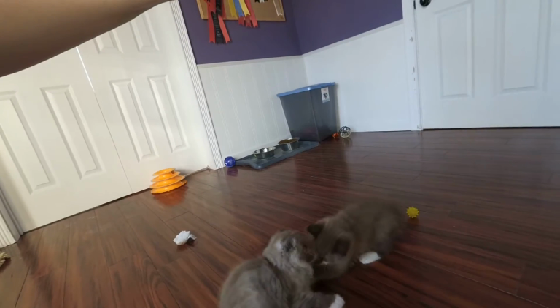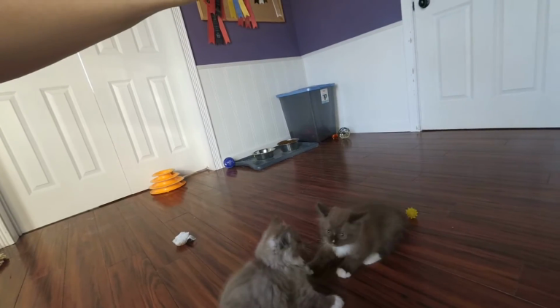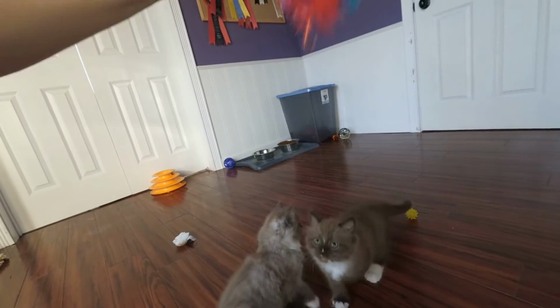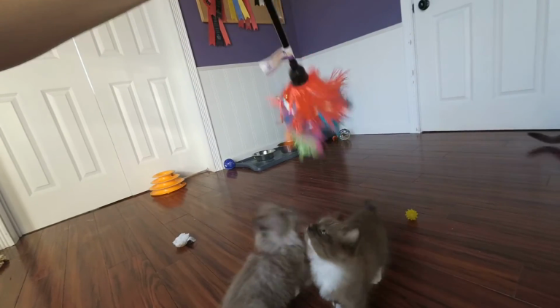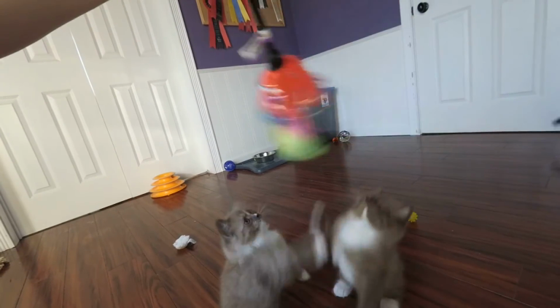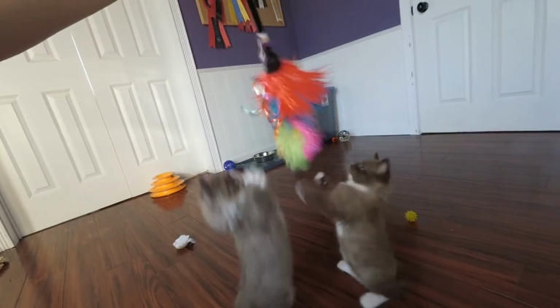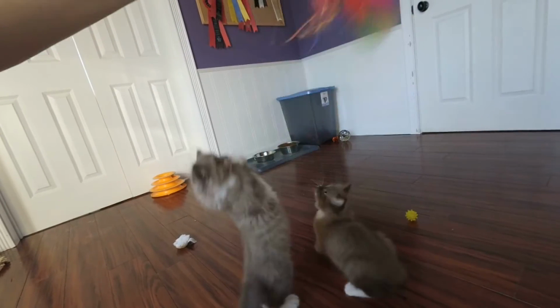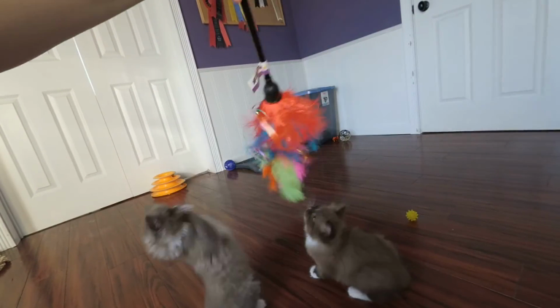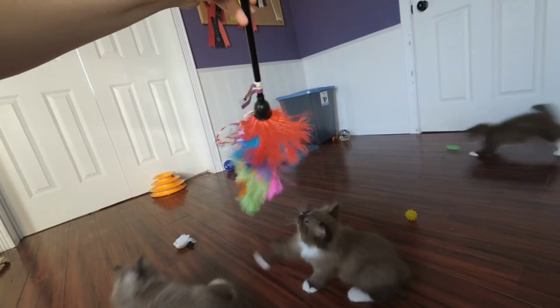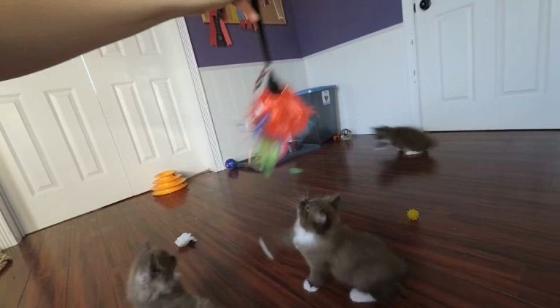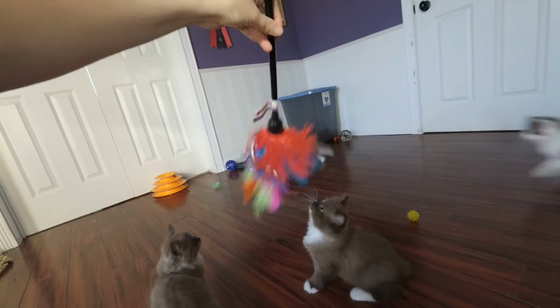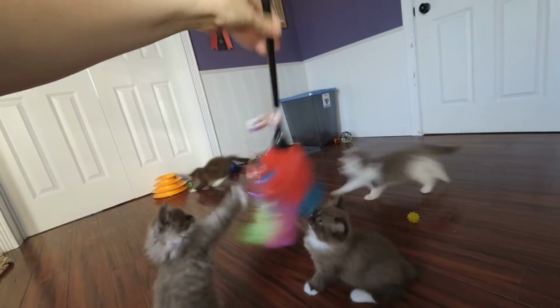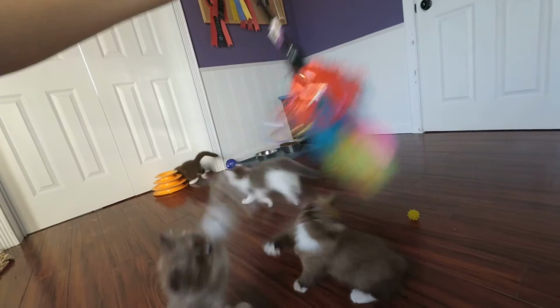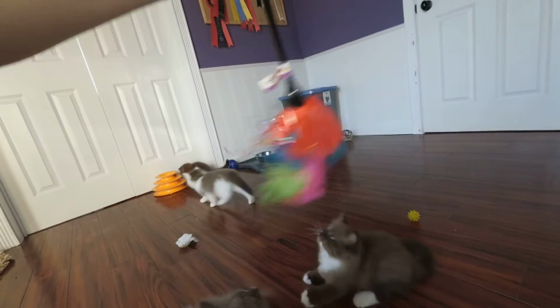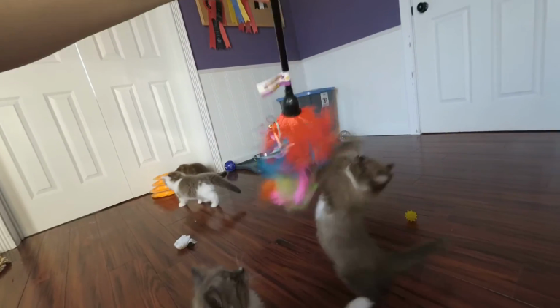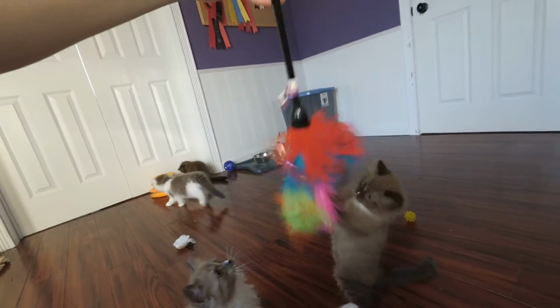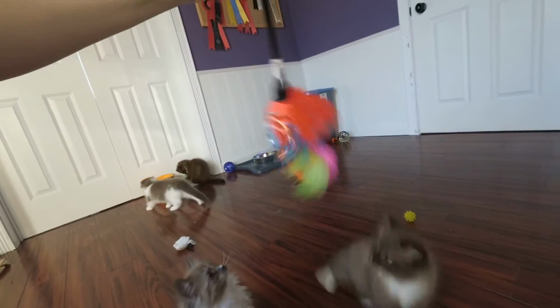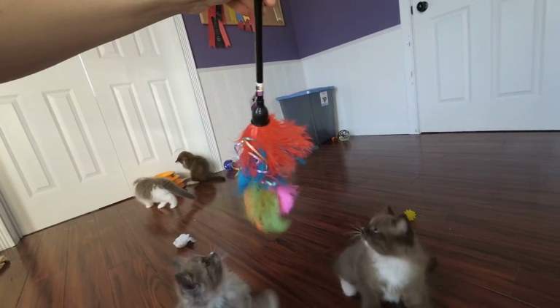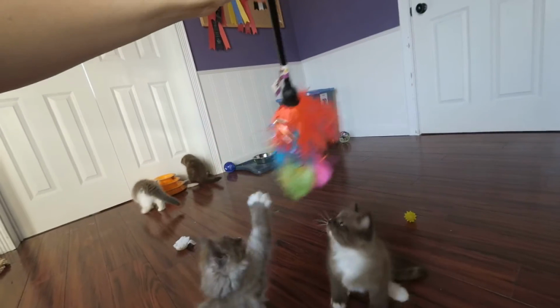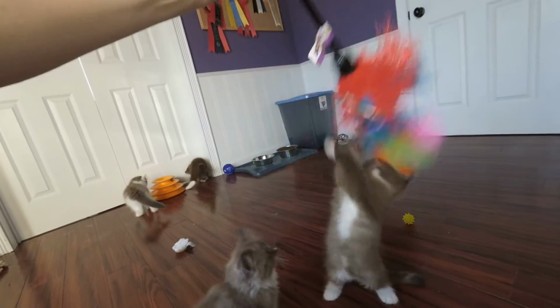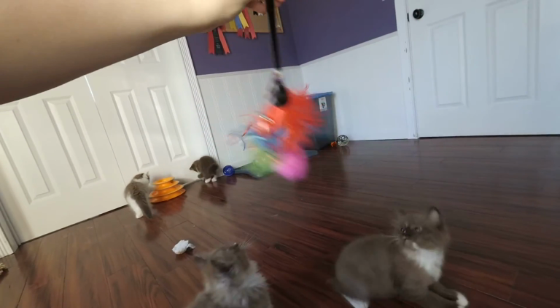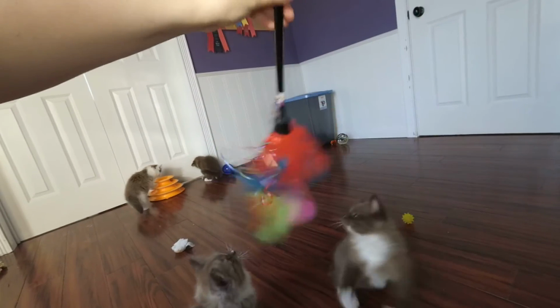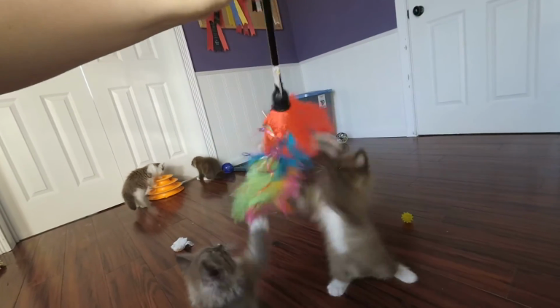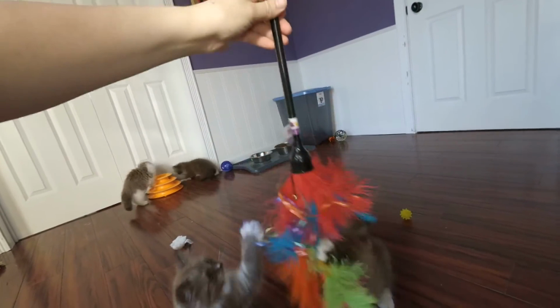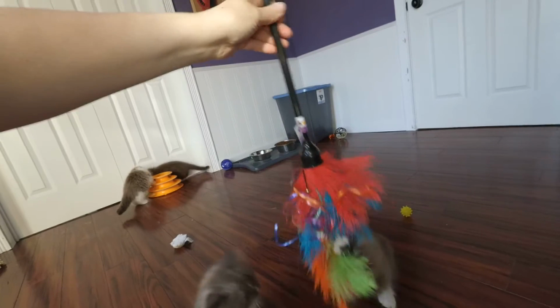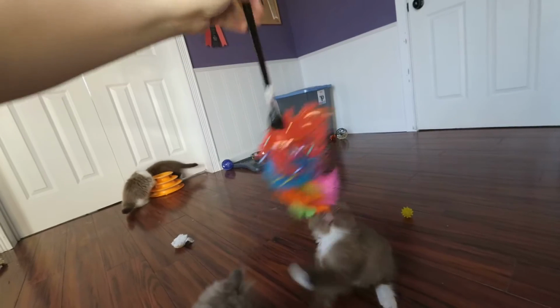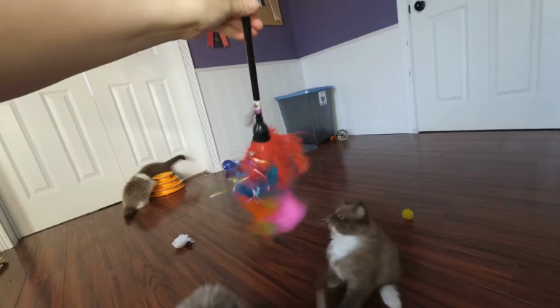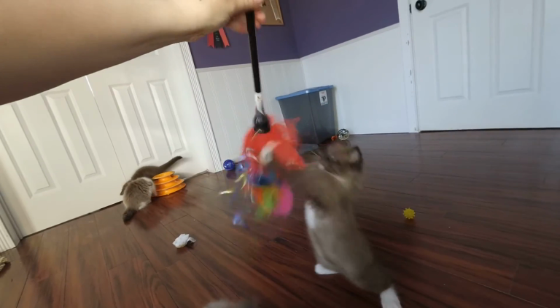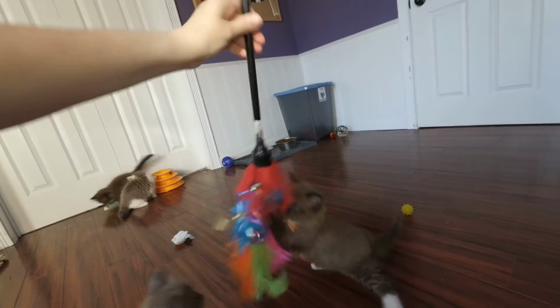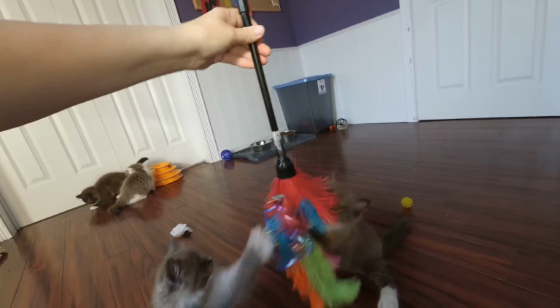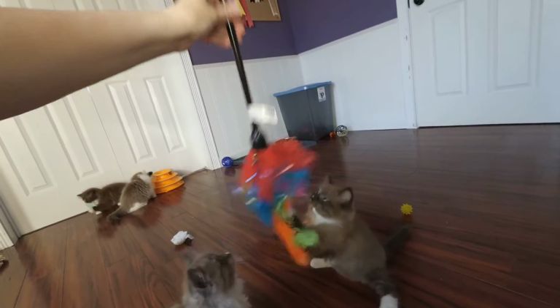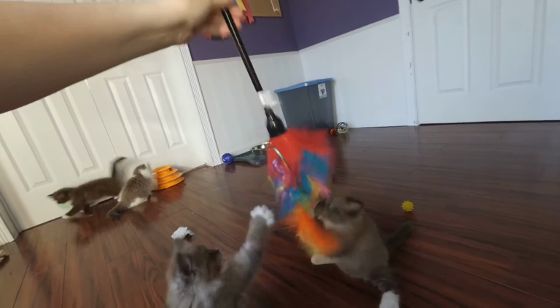And here we have both the boys now — both the boys. You two boys here, troubles, troubles, yes.